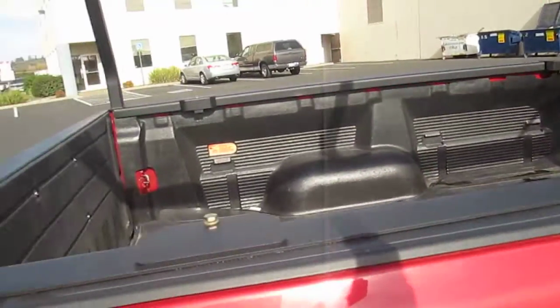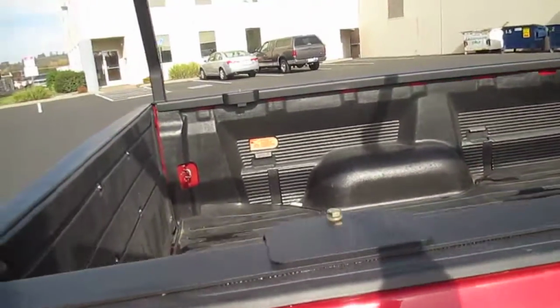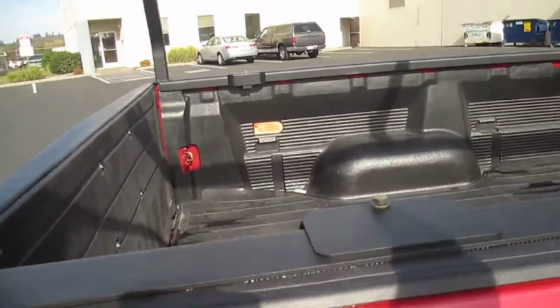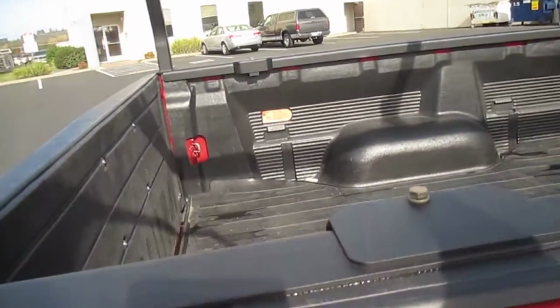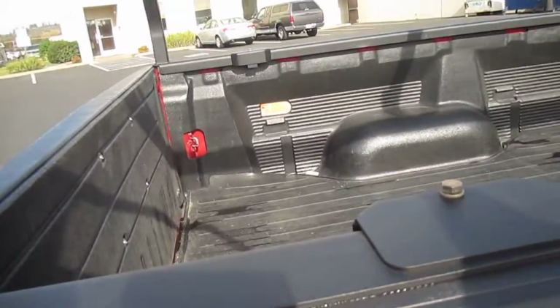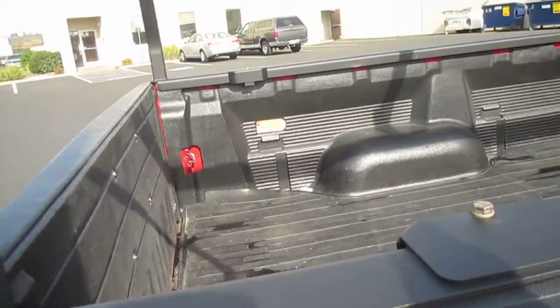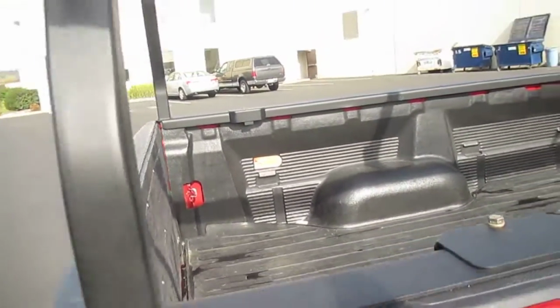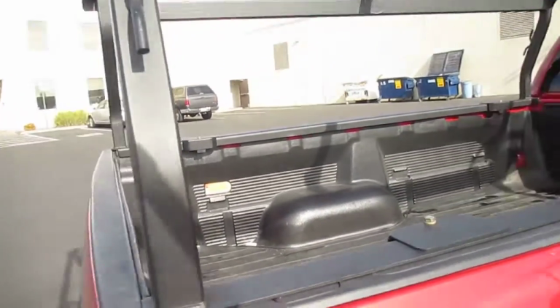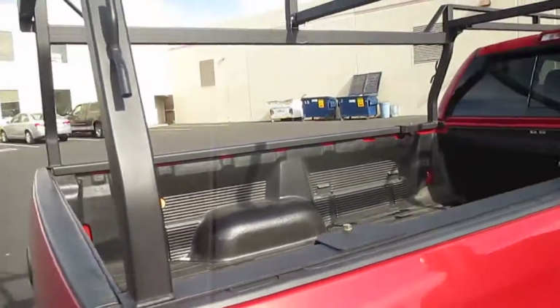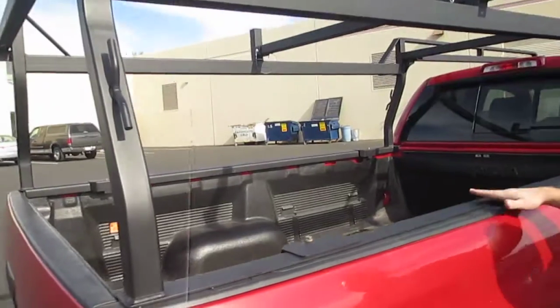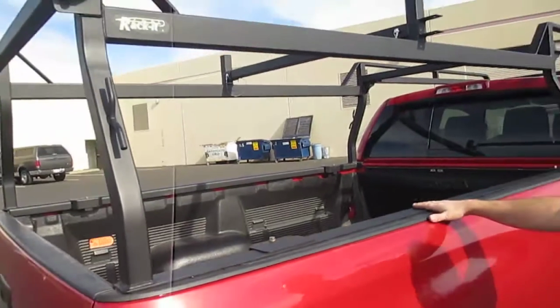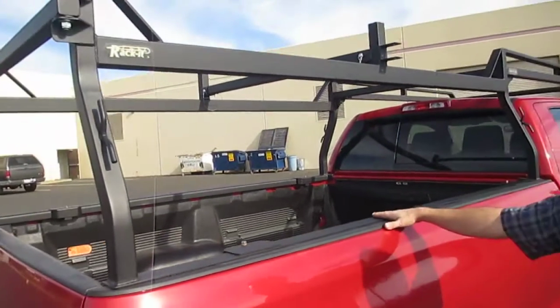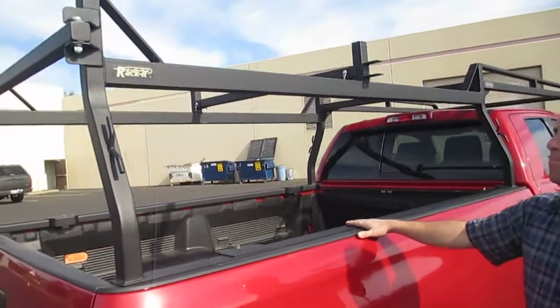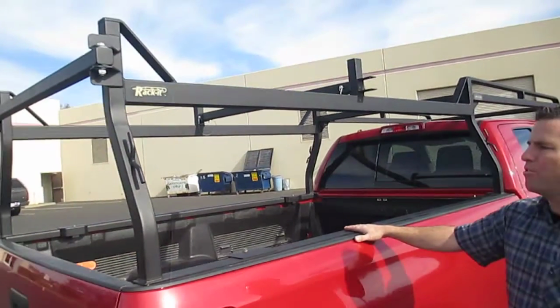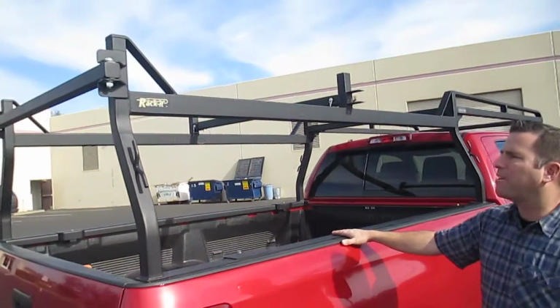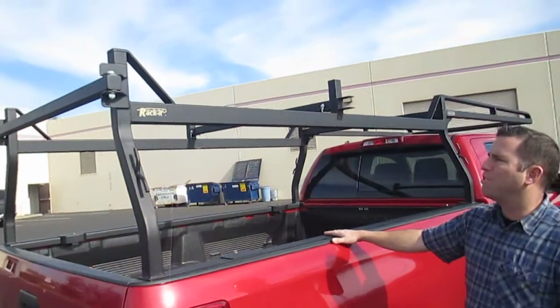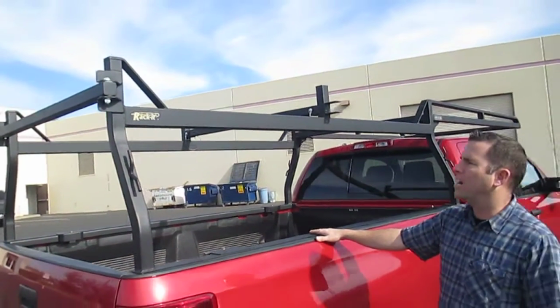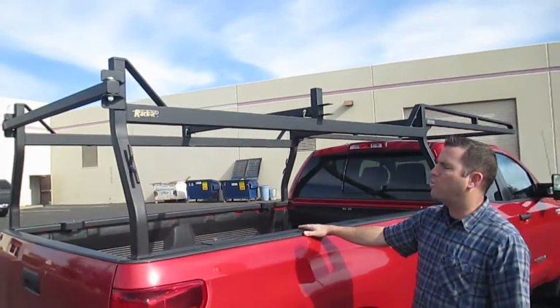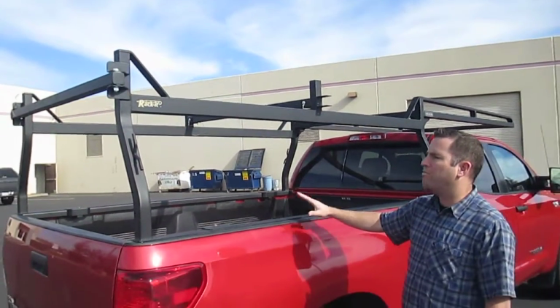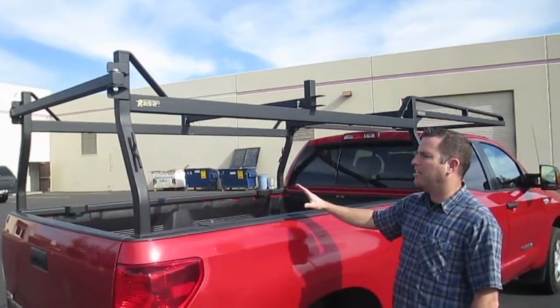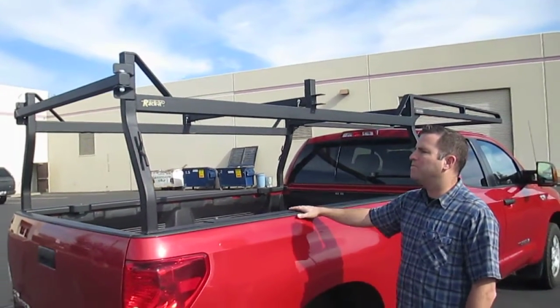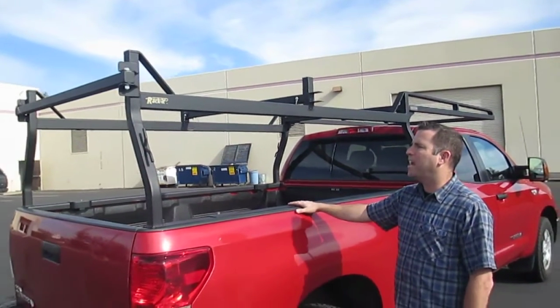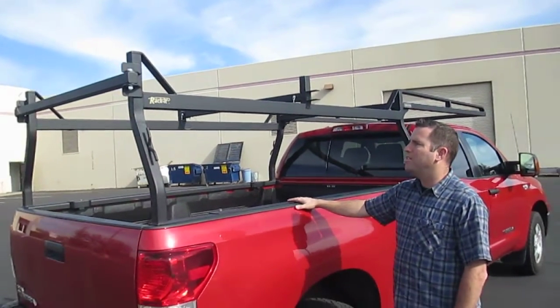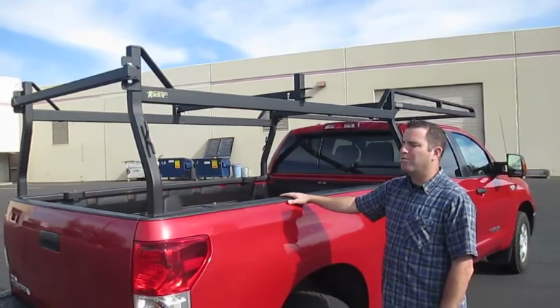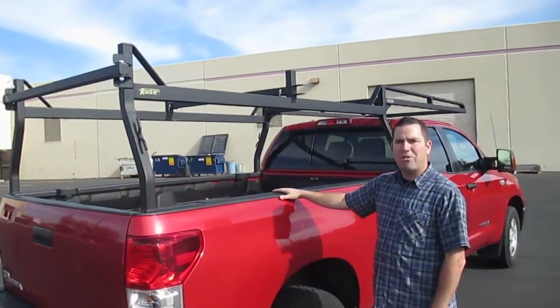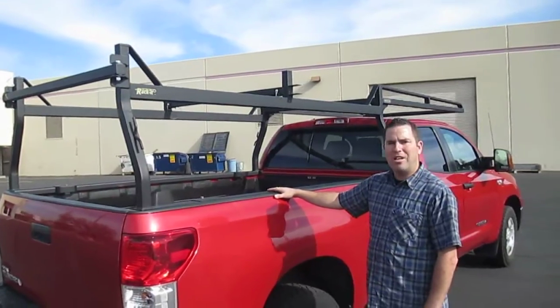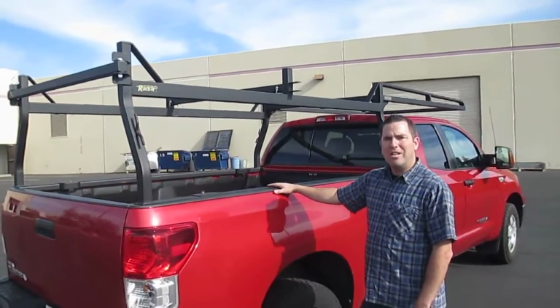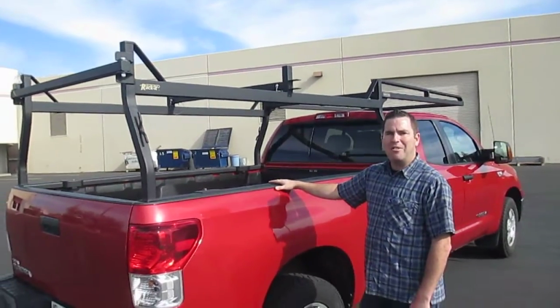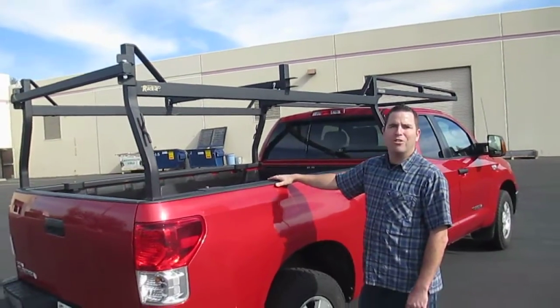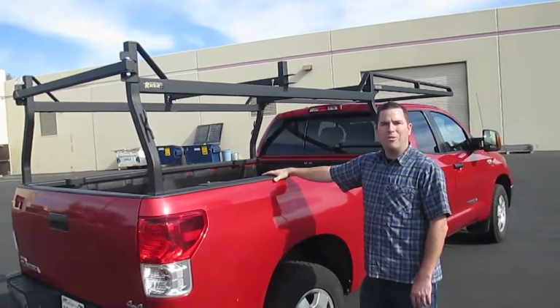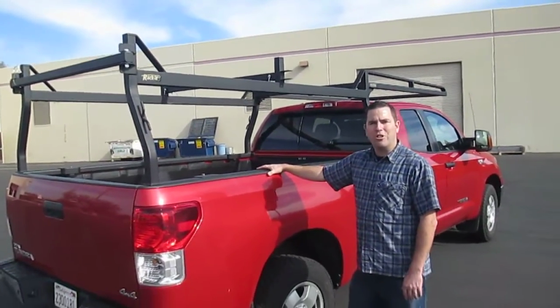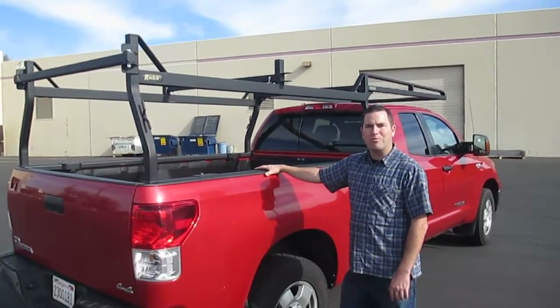So there it is, guys. This is our new HD pickup truck rack in square and rectangular tube design. We're really proud of it, and I think you'll enjoy one on your truck as well.